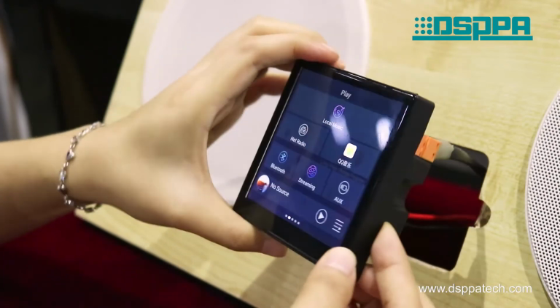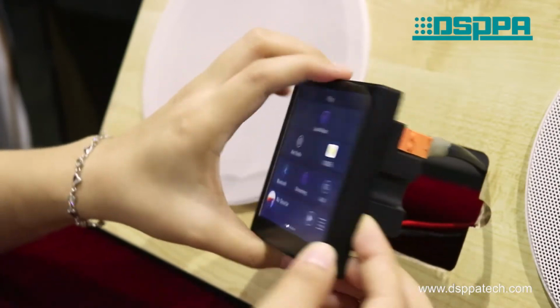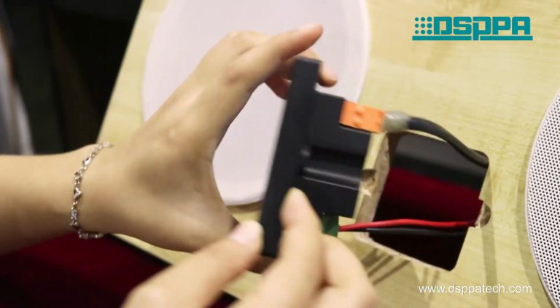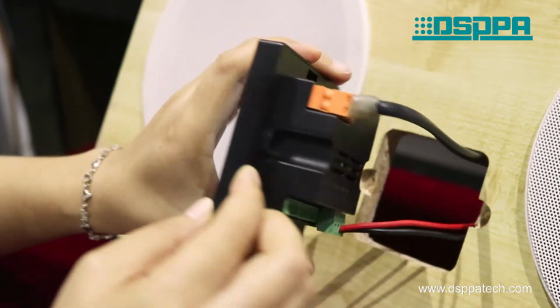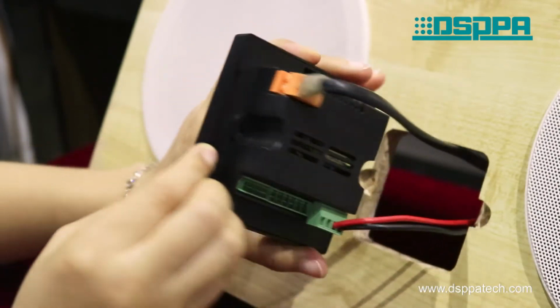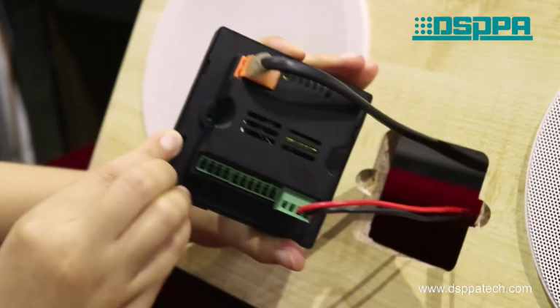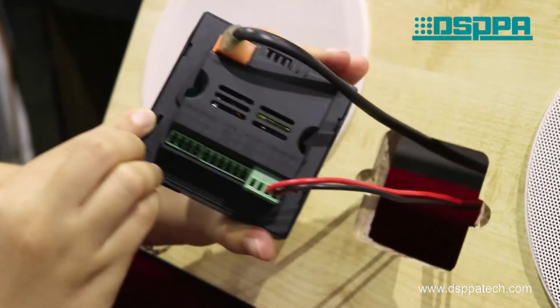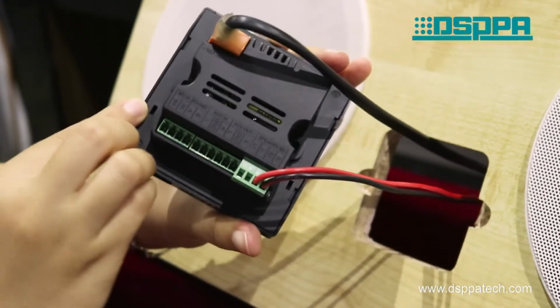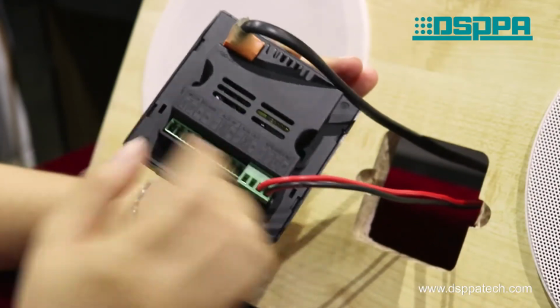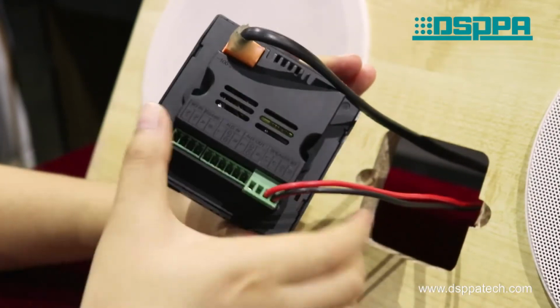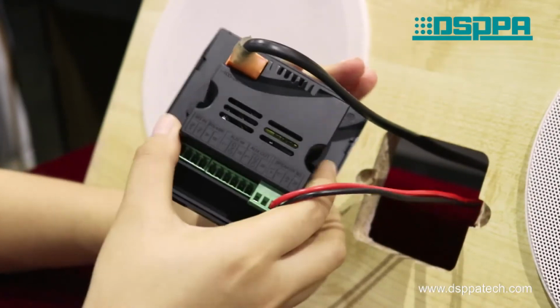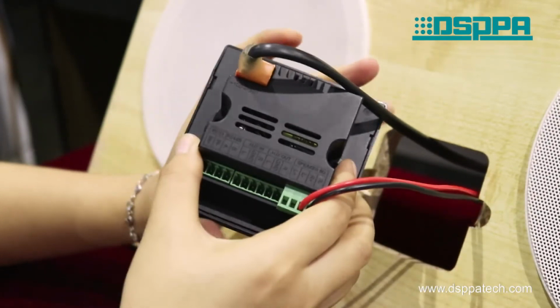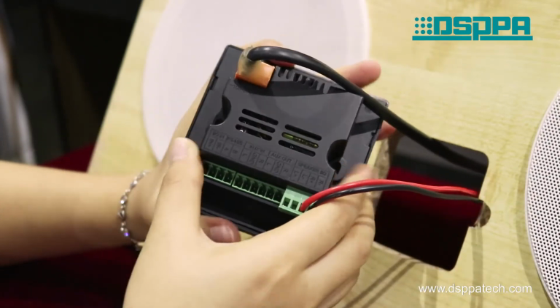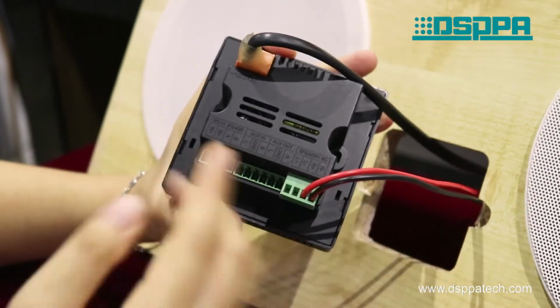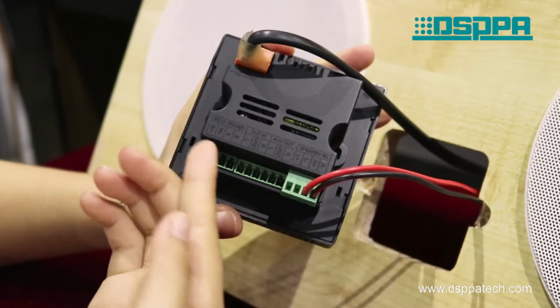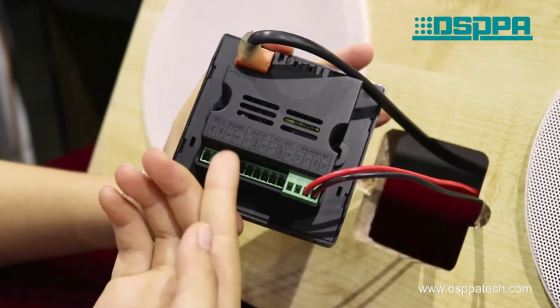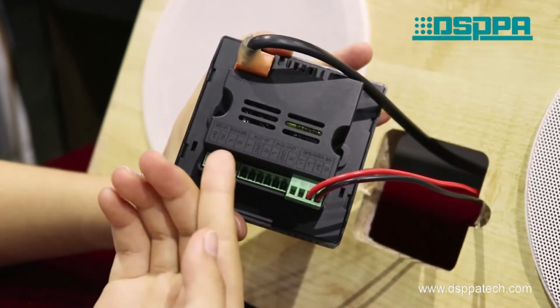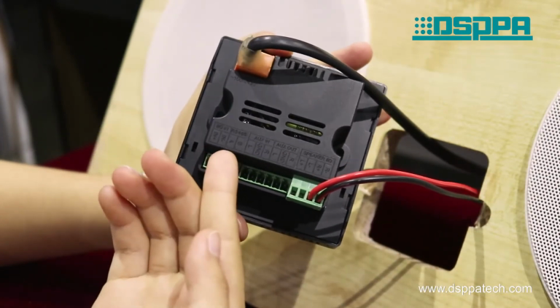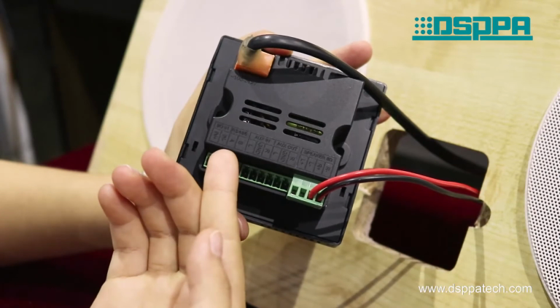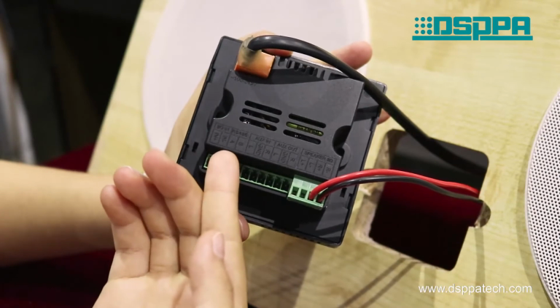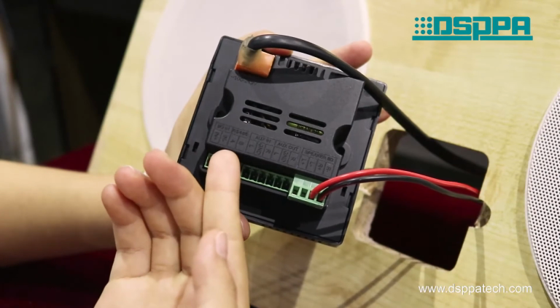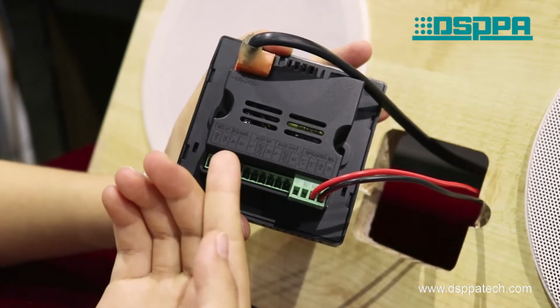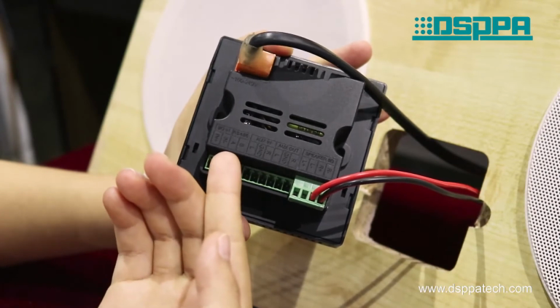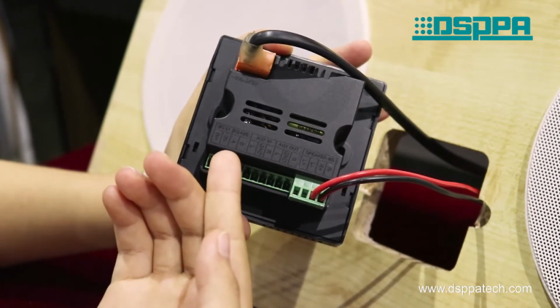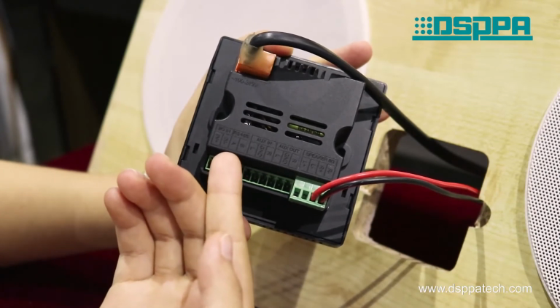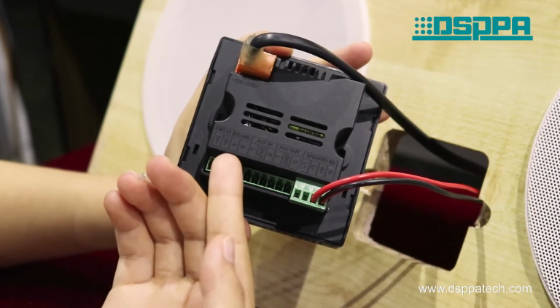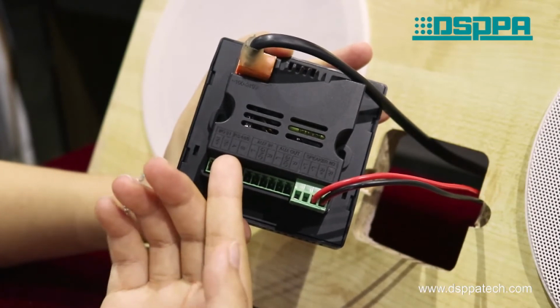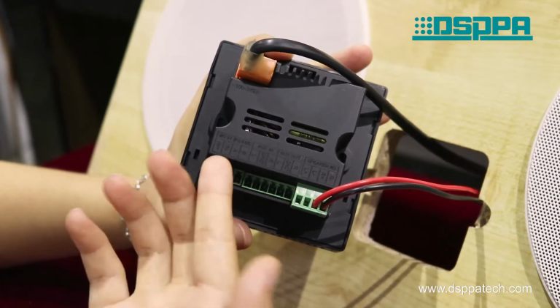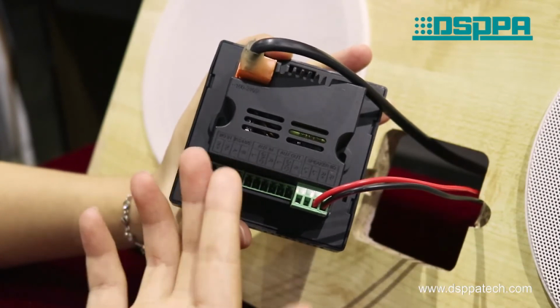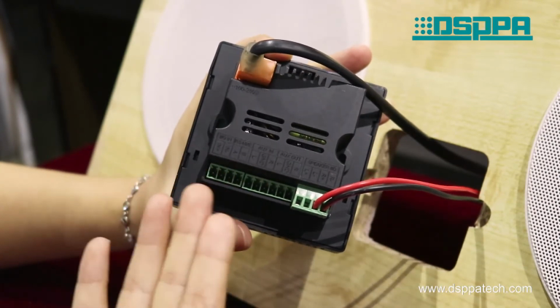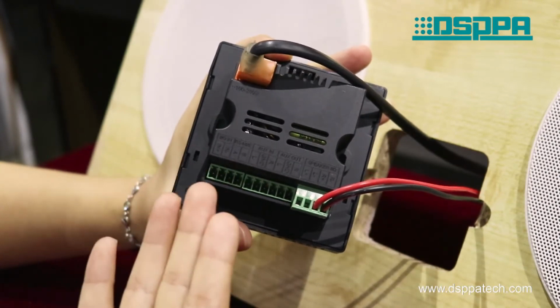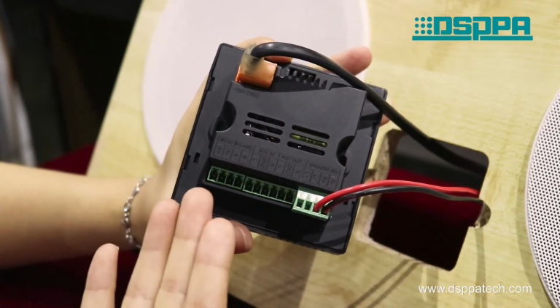Moreover, it has a RS-485 control interface for door linkage.